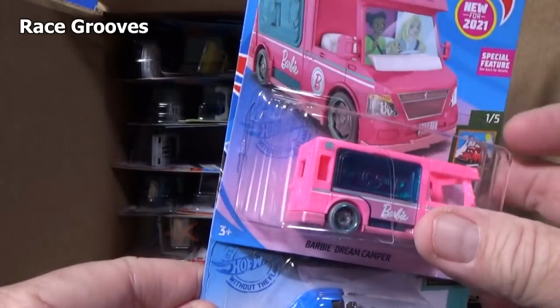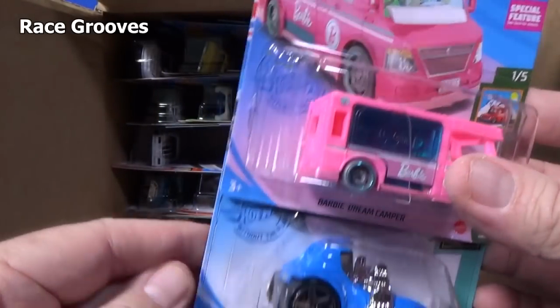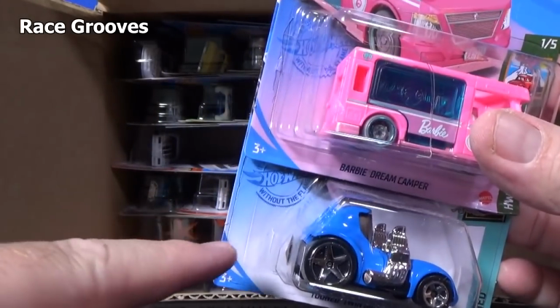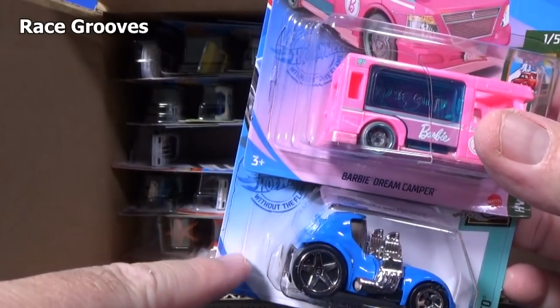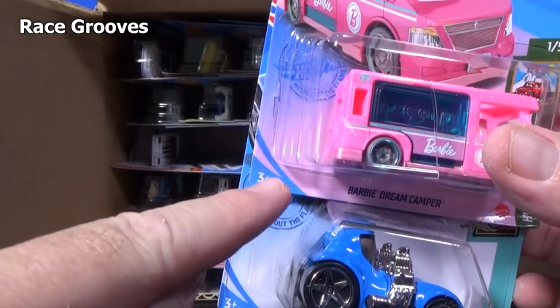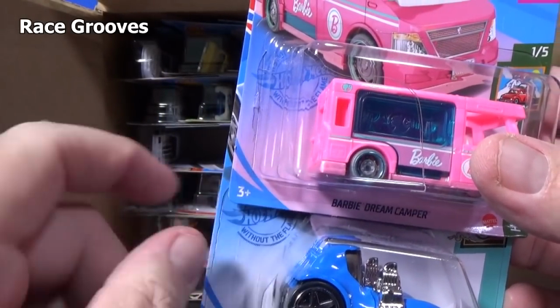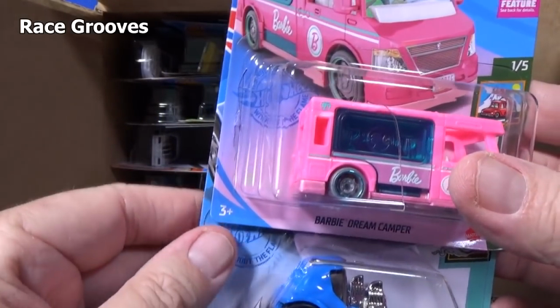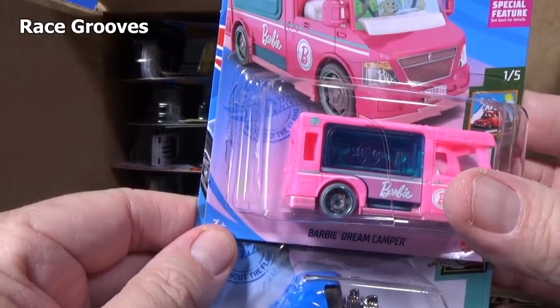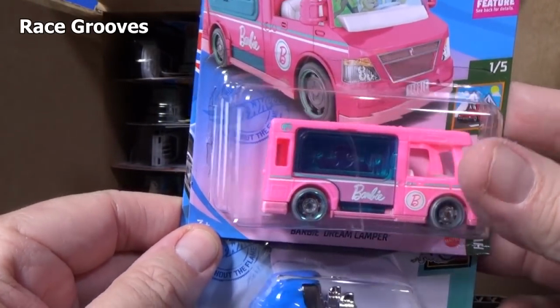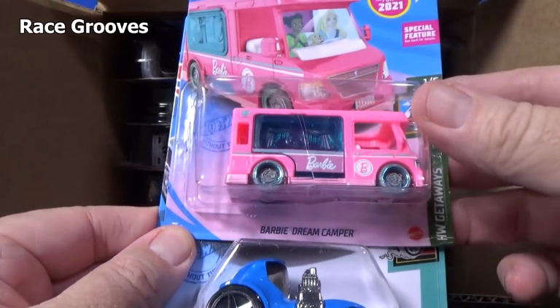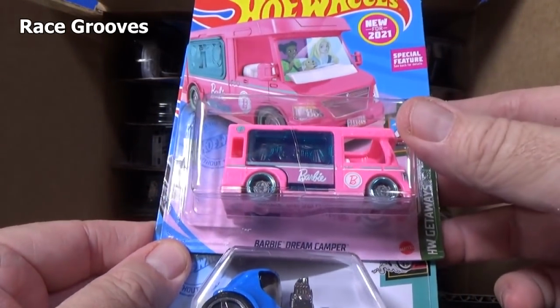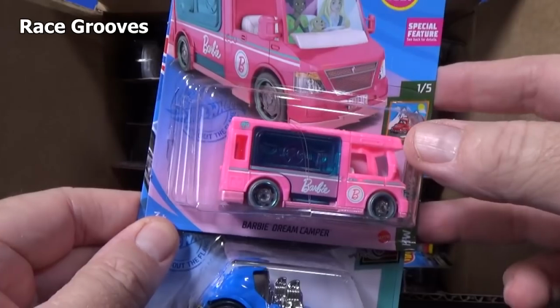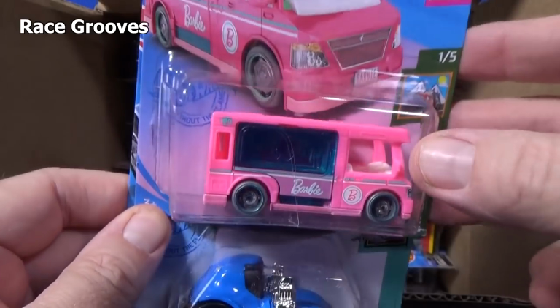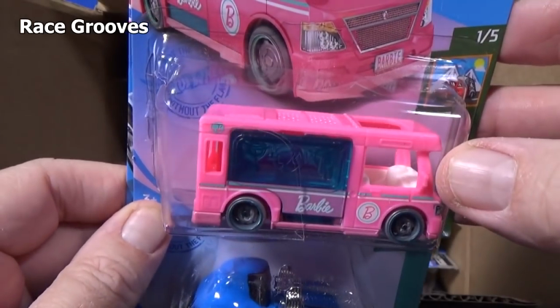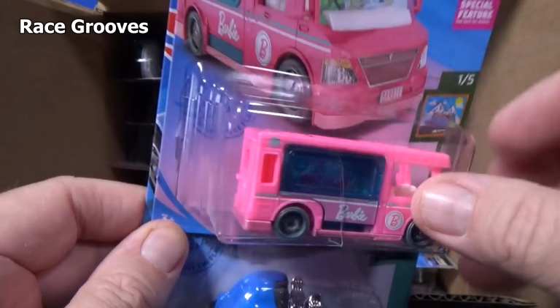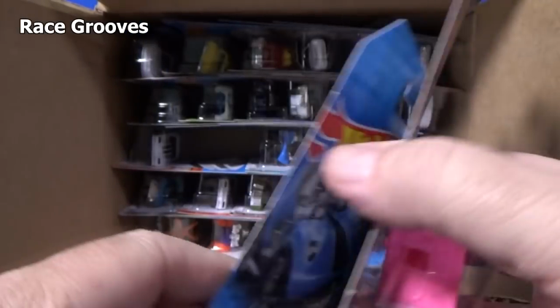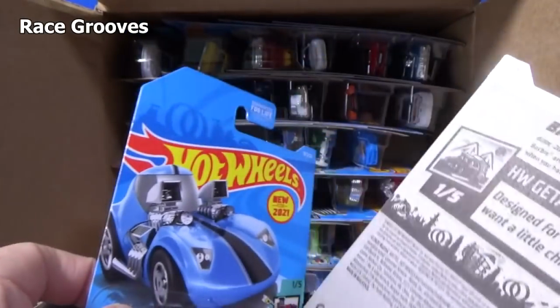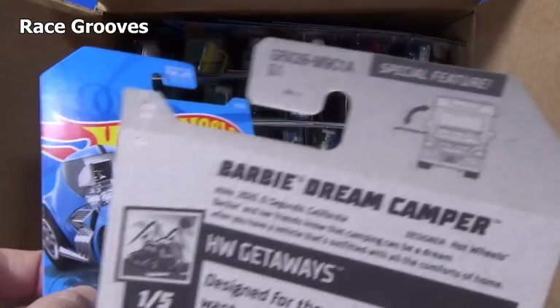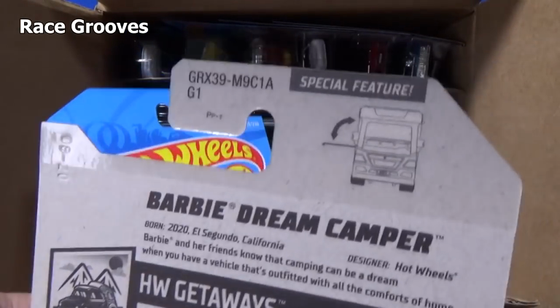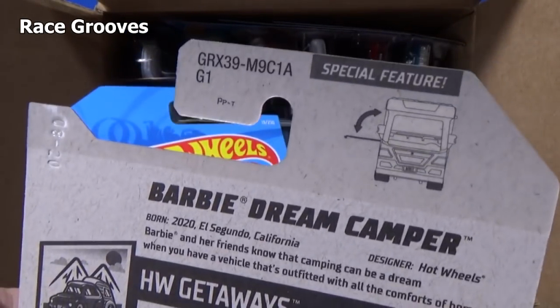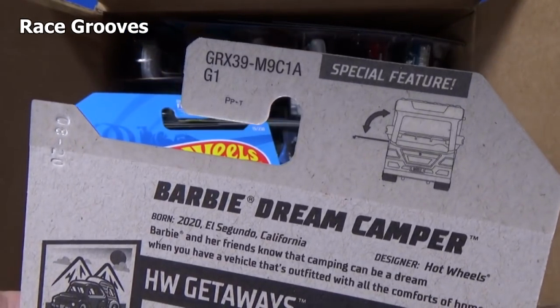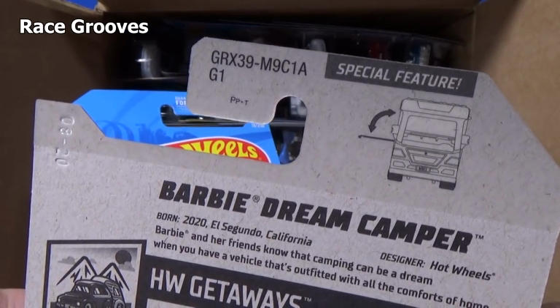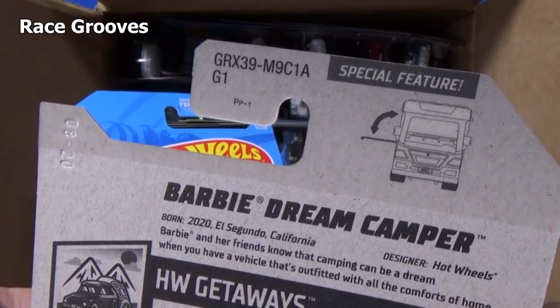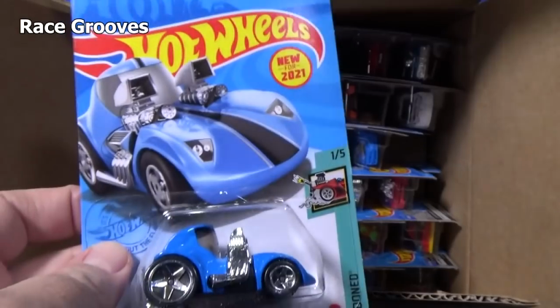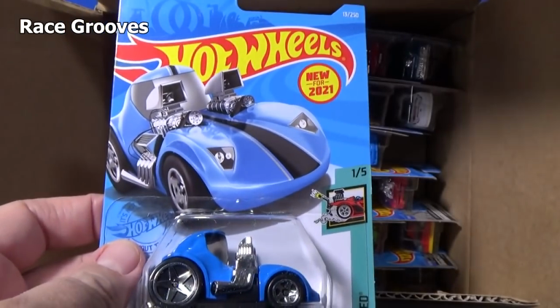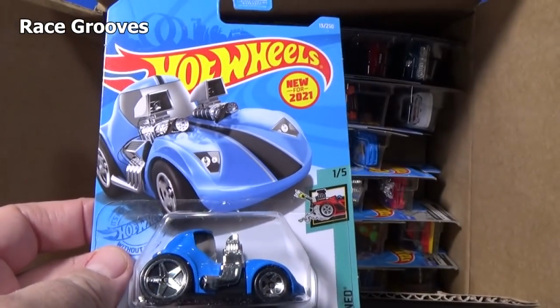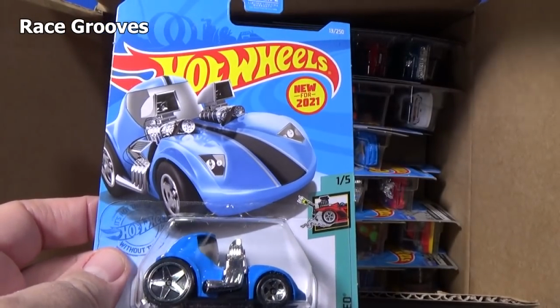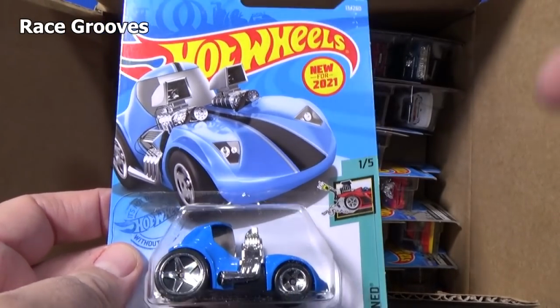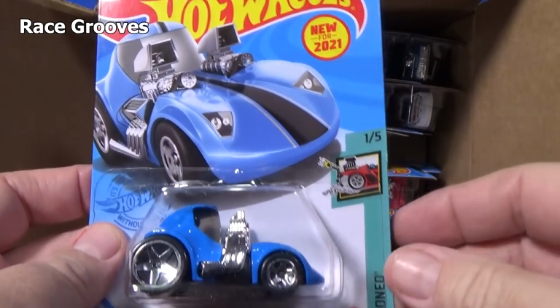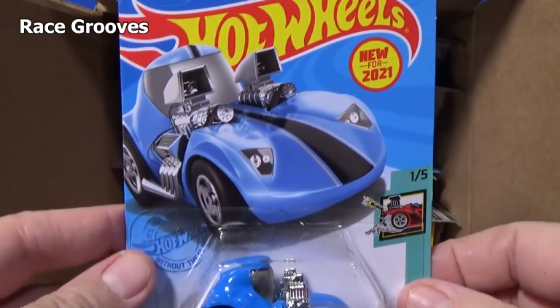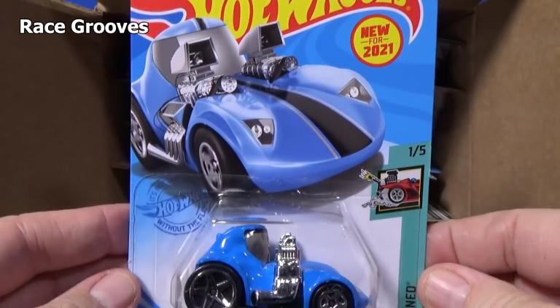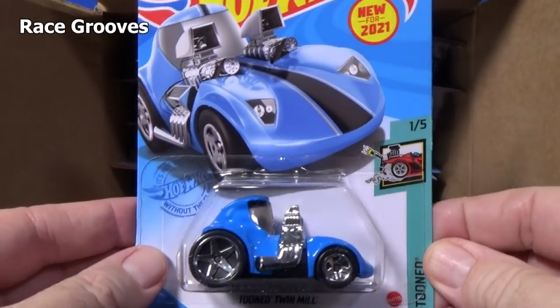Now you can tell the difference: normally it's white in the back, but they've made it pink for the Dream Camper. And as you've seen, it has a moving feature. I will unbox that over on Mr. Grooves.